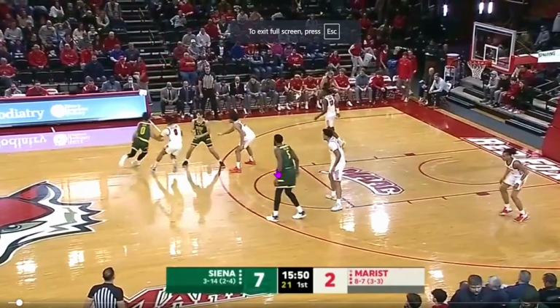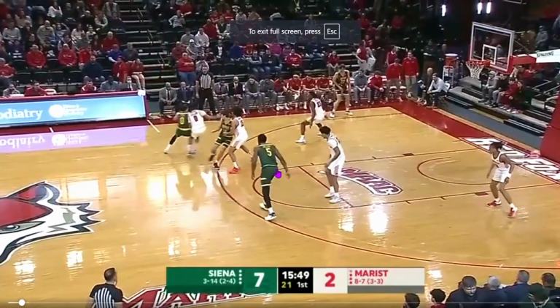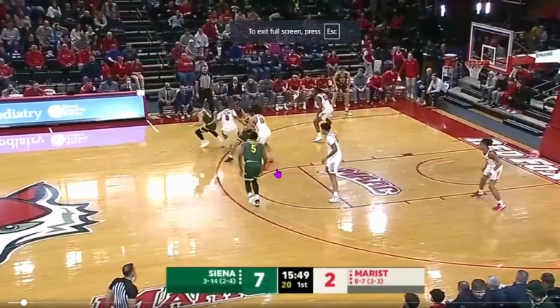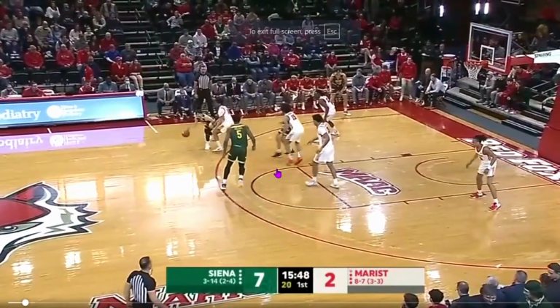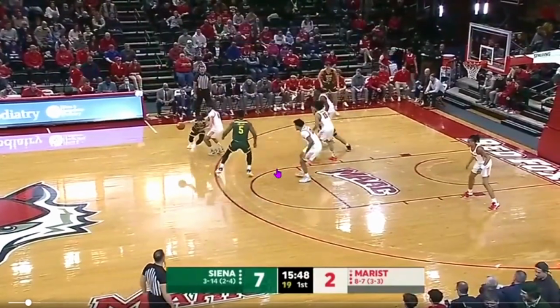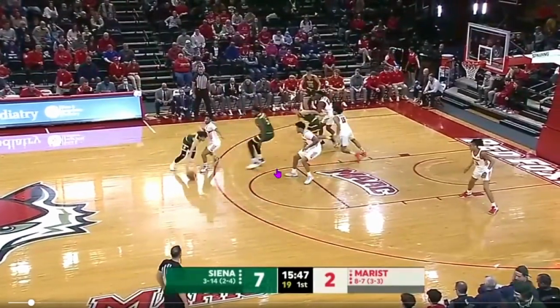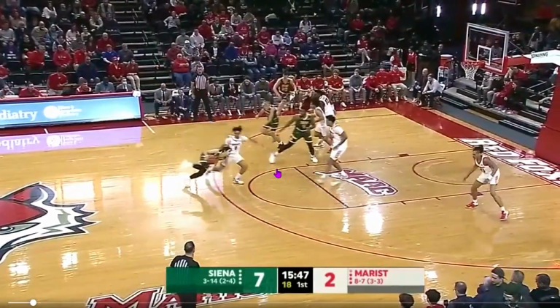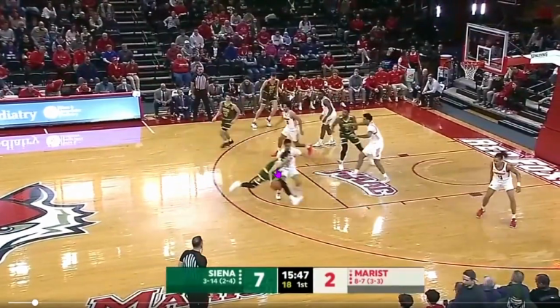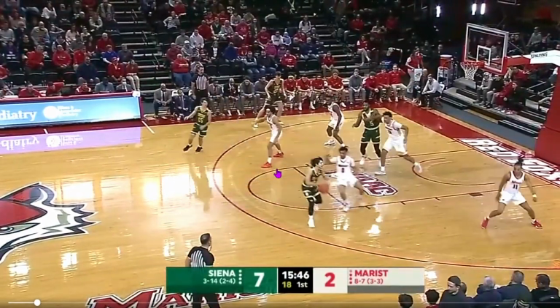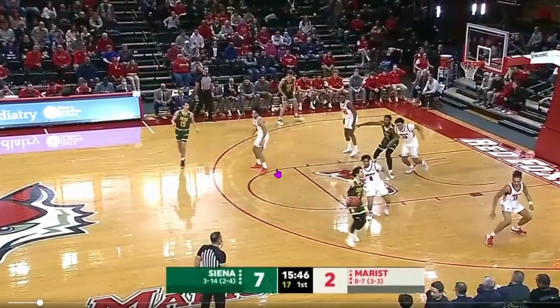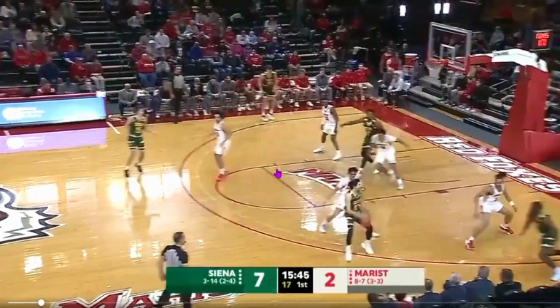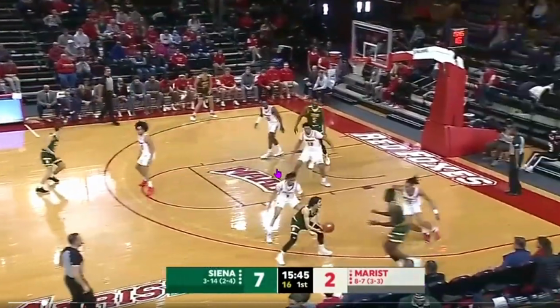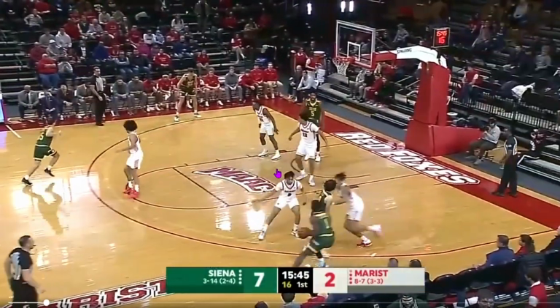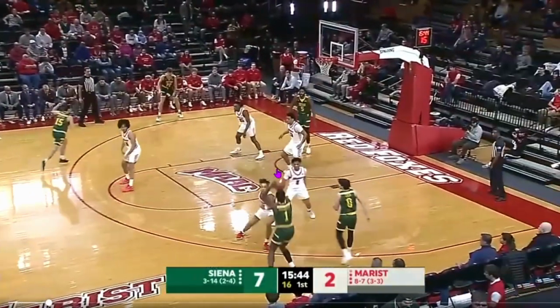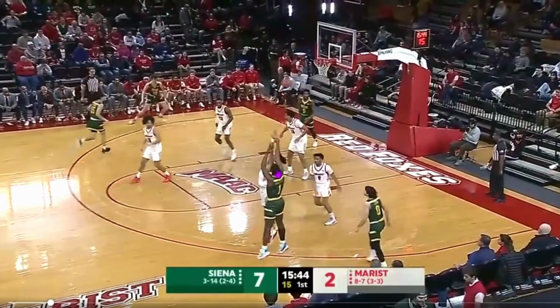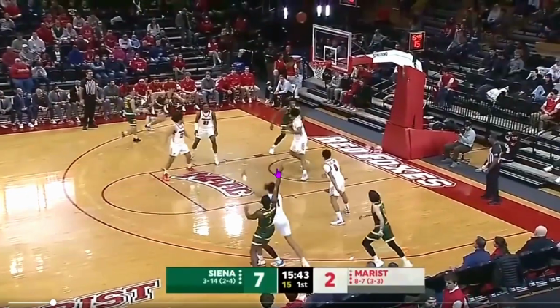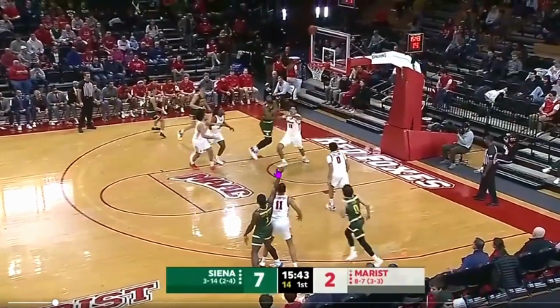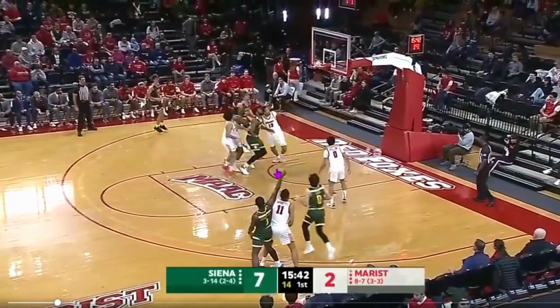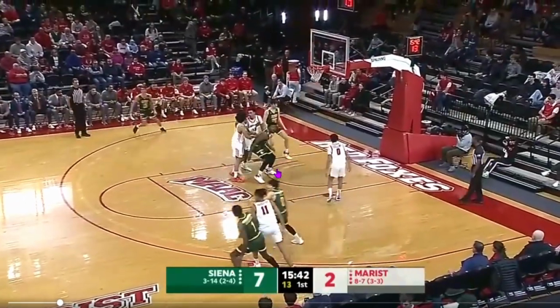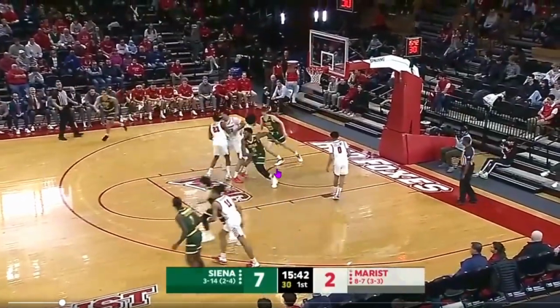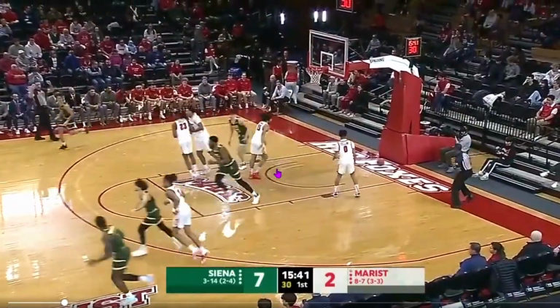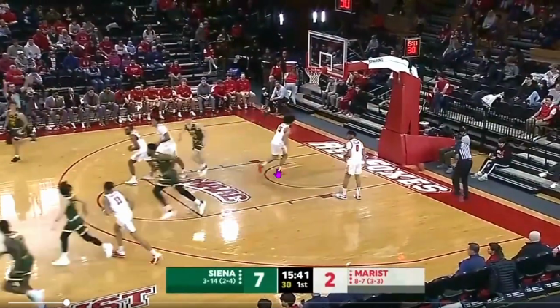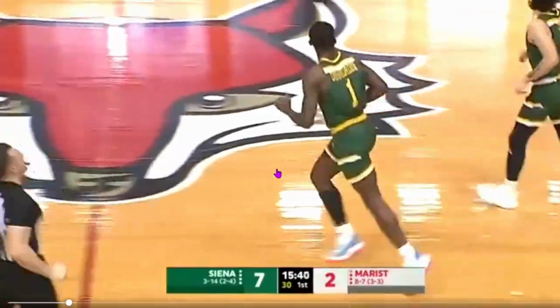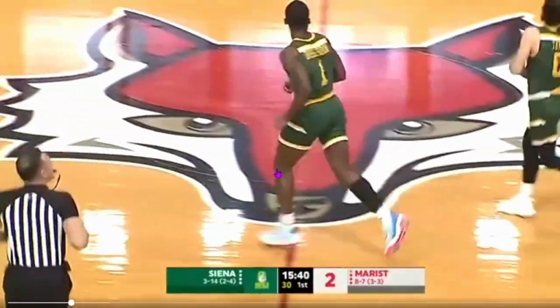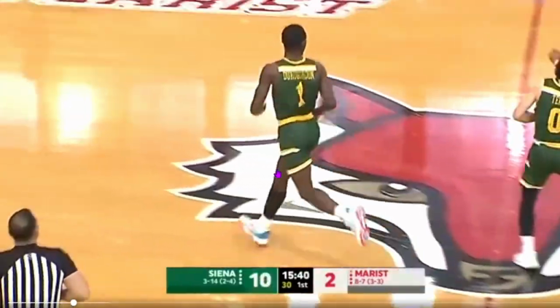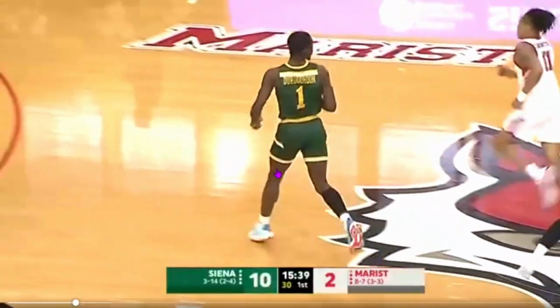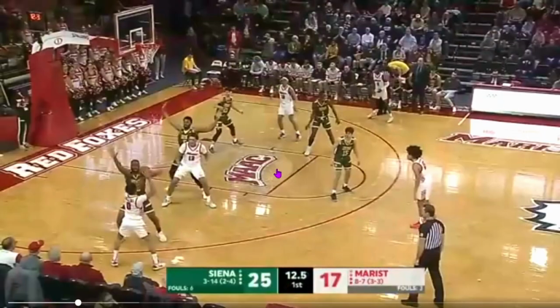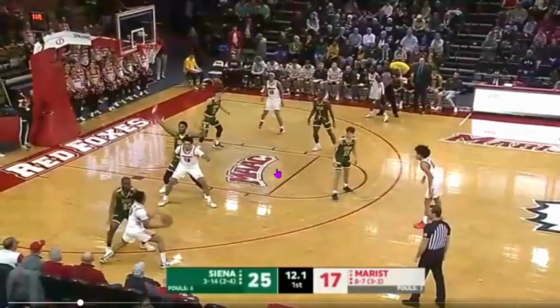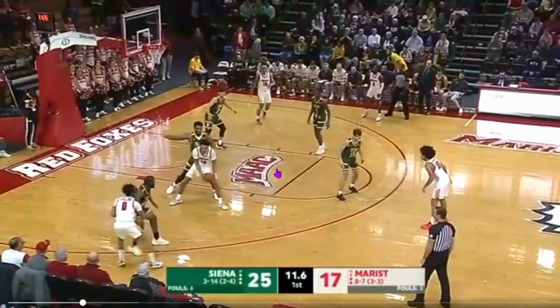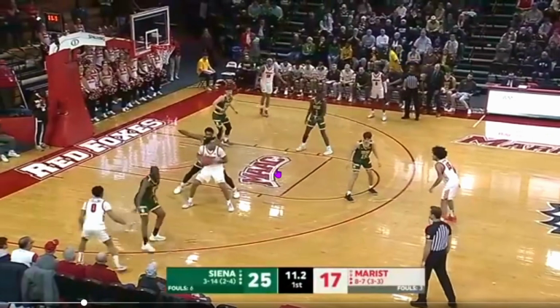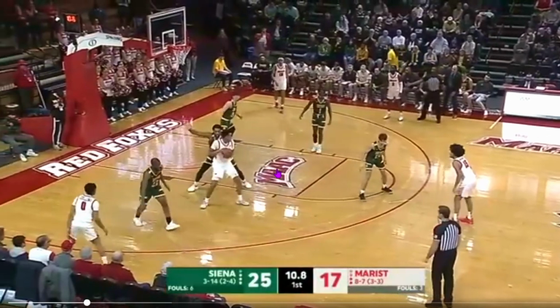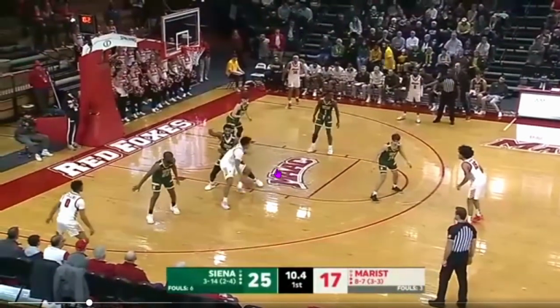Welcome back, ladies and gentlemen. Today we're going to discuss one of the craziest buzzer beaters that I've ever frankly seen. I just happened to stumble upon this and I thought it was absolutely awesome. We are discussing the game Sienna vs. Marist.